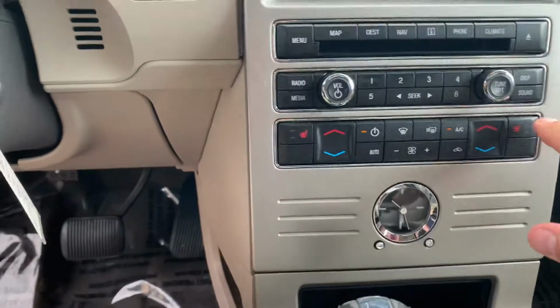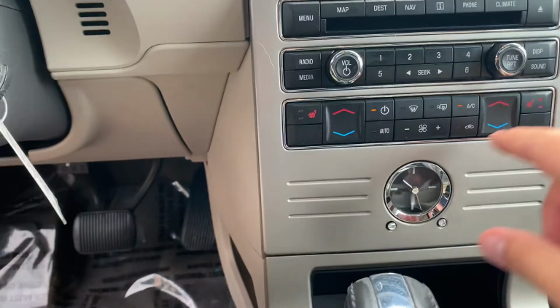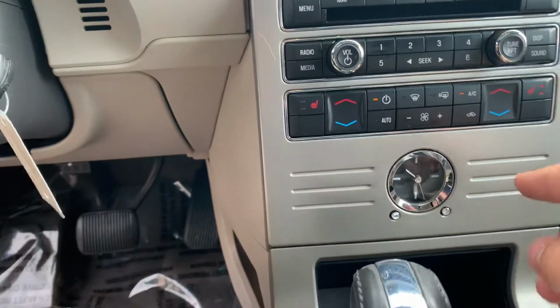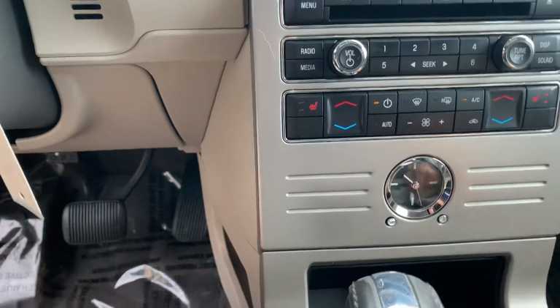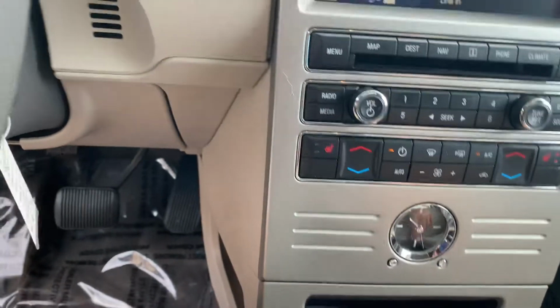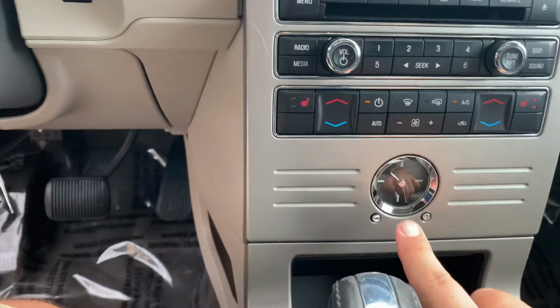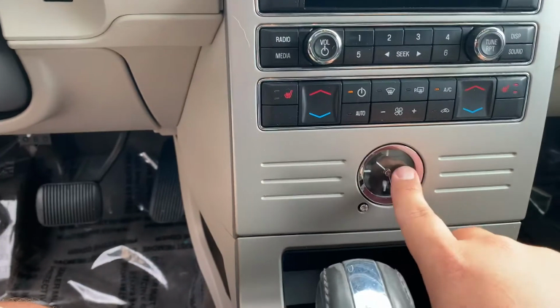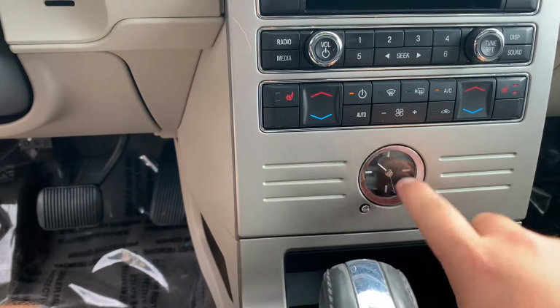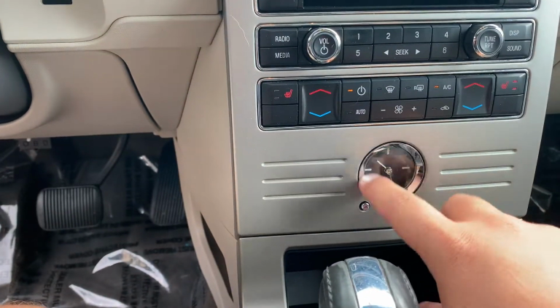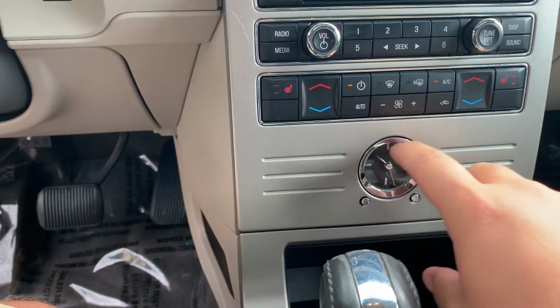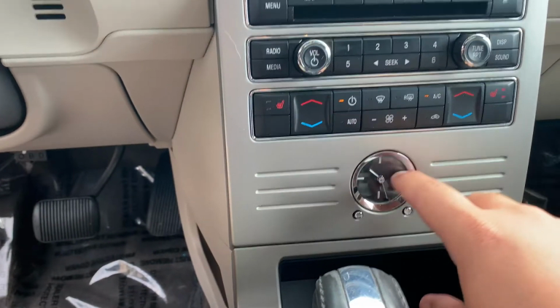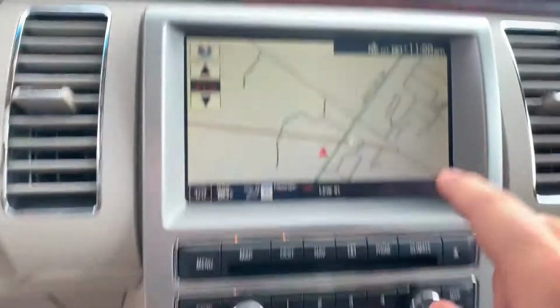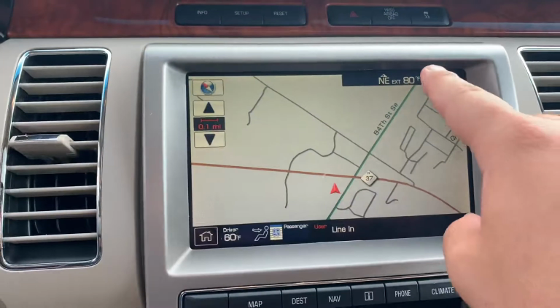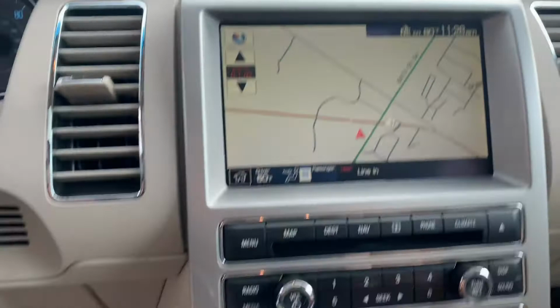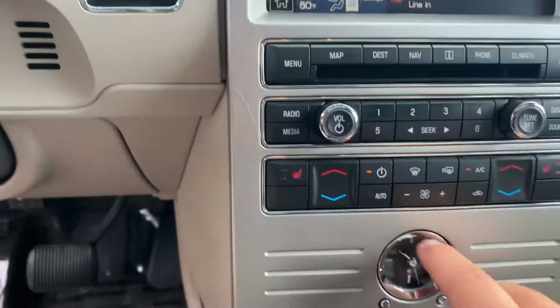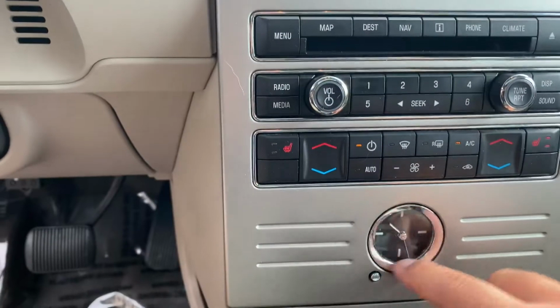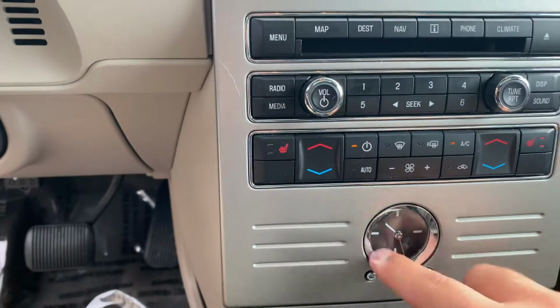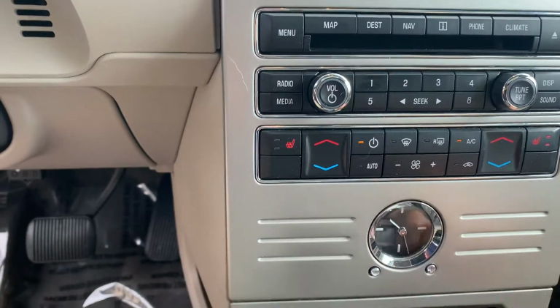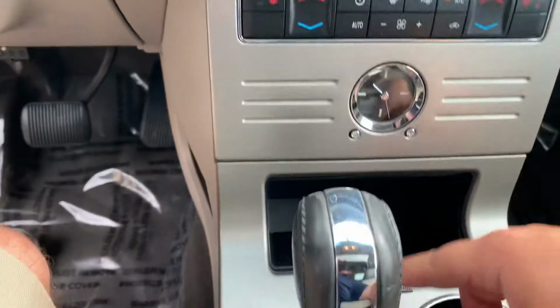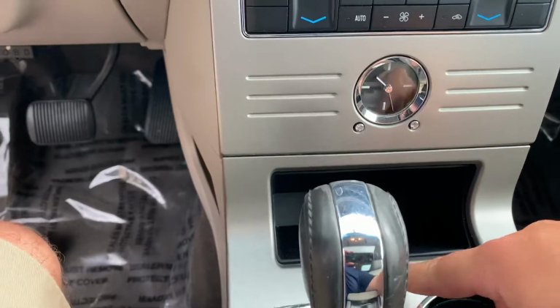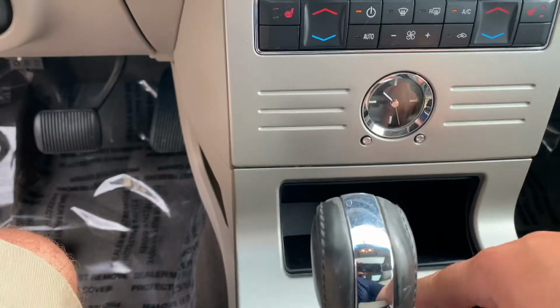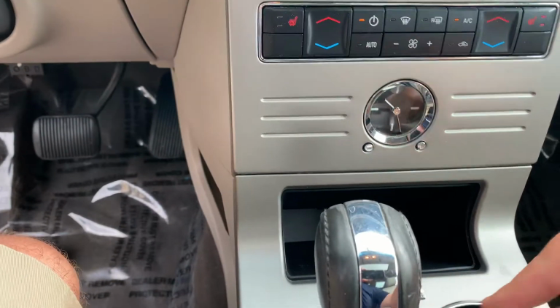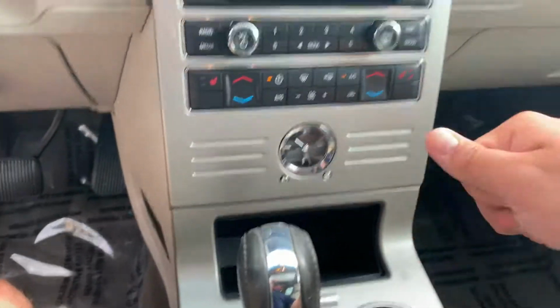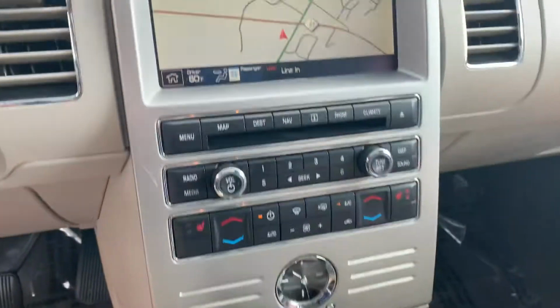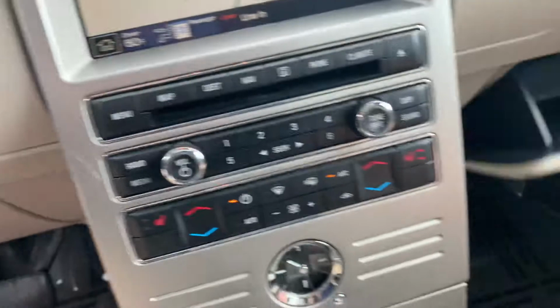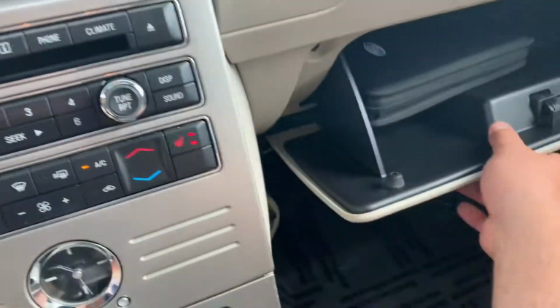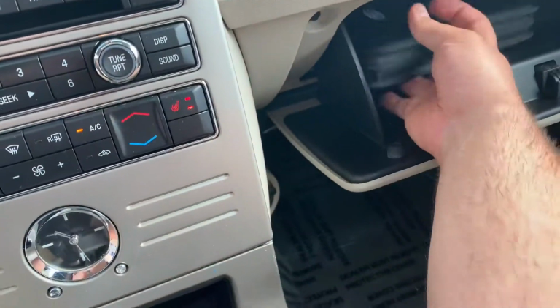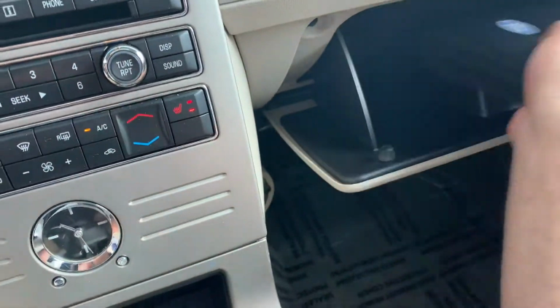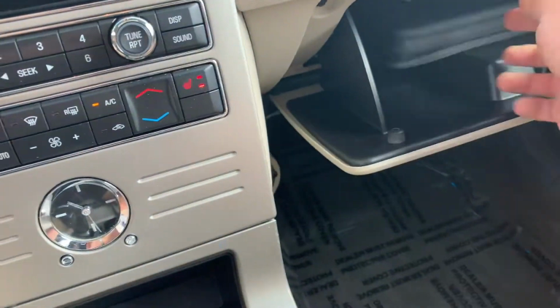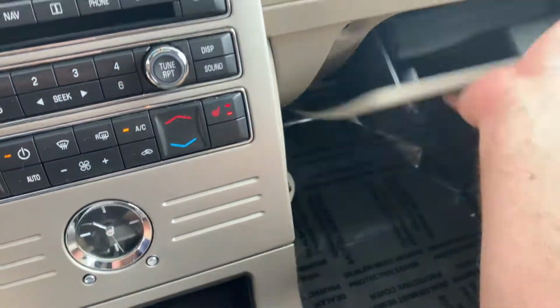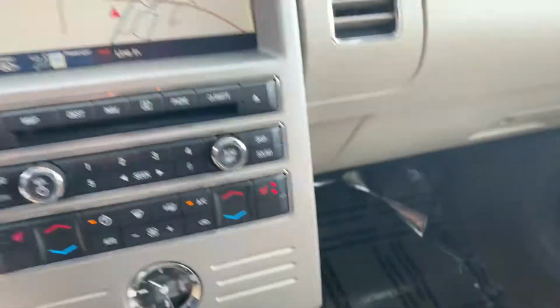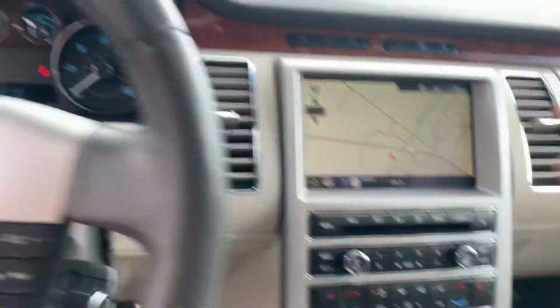Heated seats, dual-zone. Of course, they have a little clock here — why wouldn't you want a separate little clock? The Limited's going to give you an extra clock. Microsoft Sync, USB ports, Bluetooth. It has the original books in there on it.